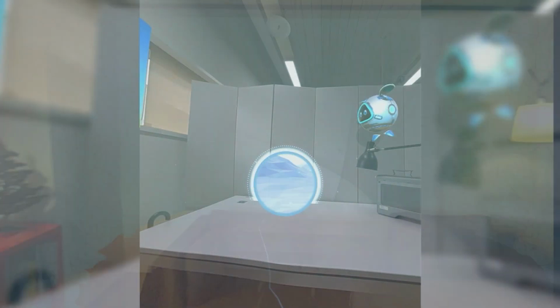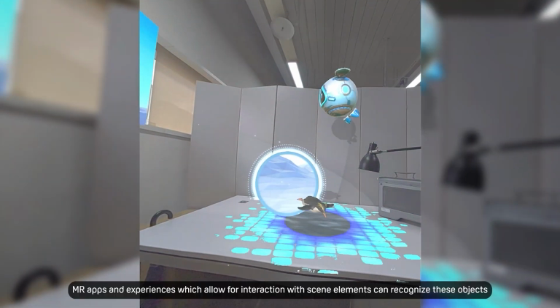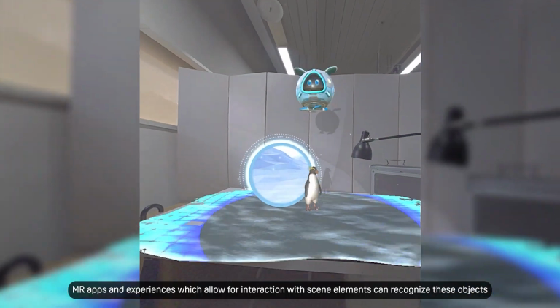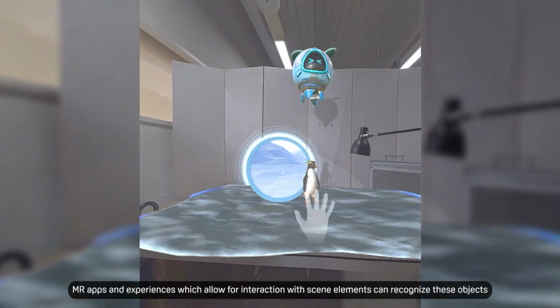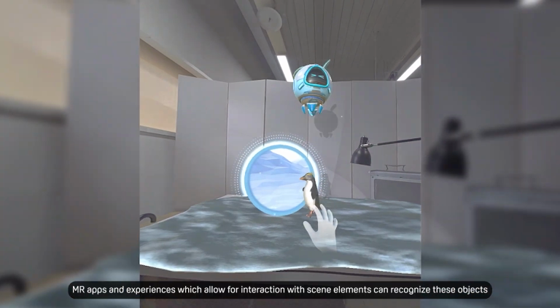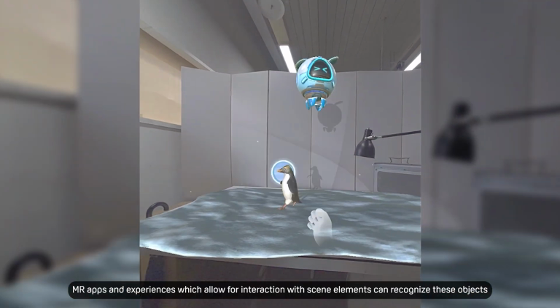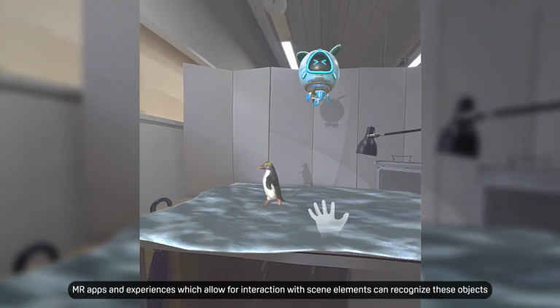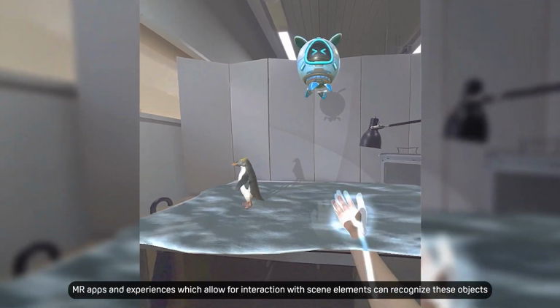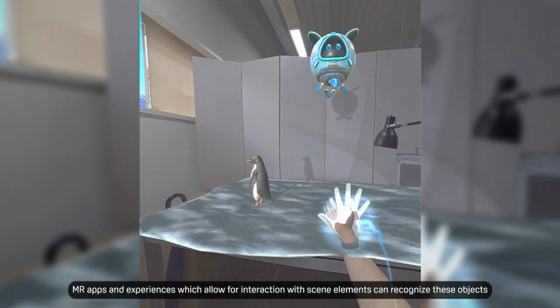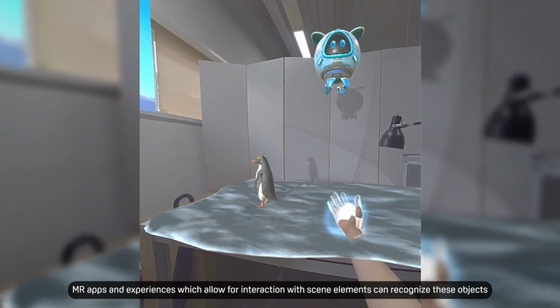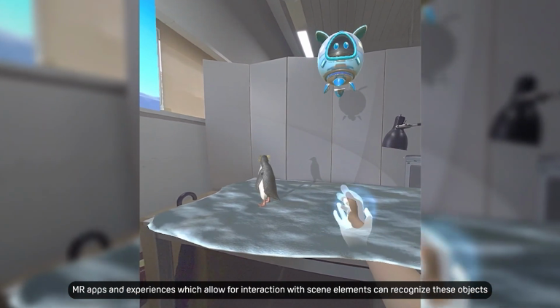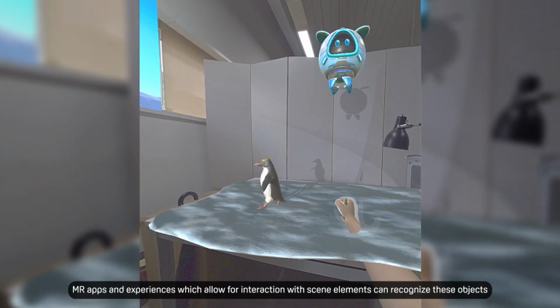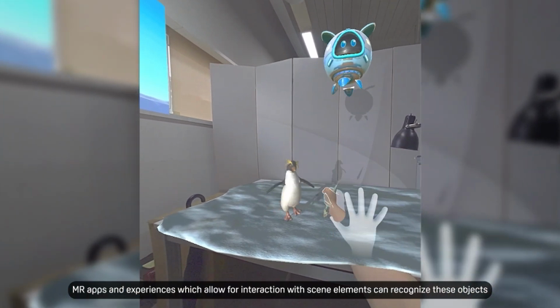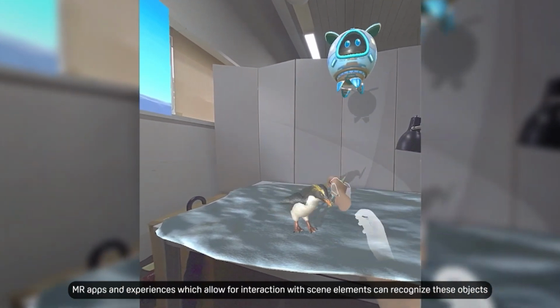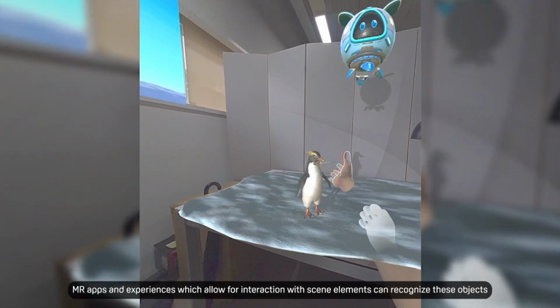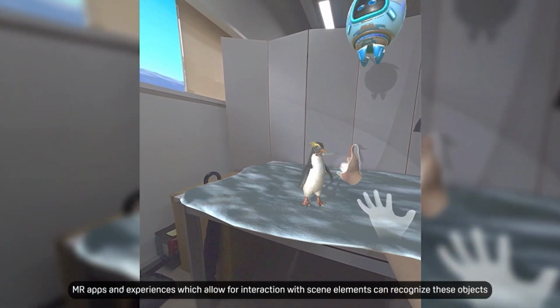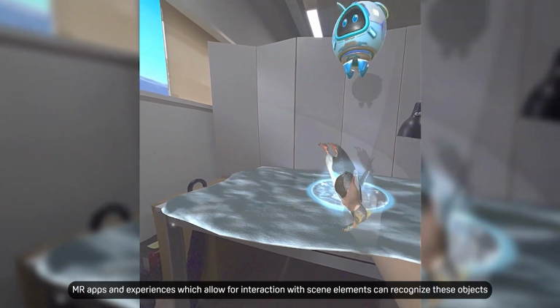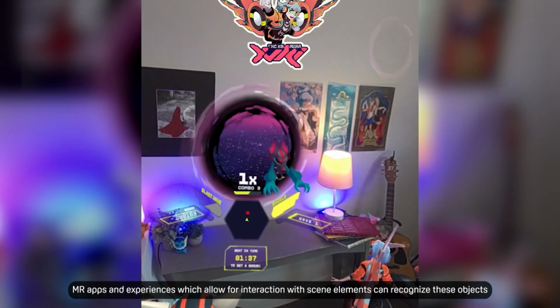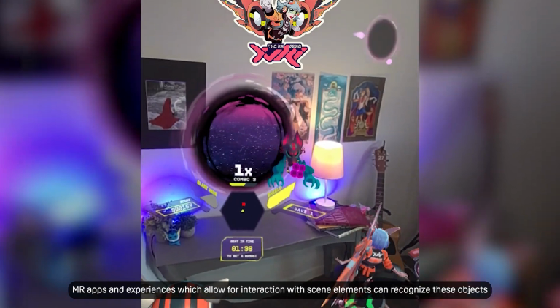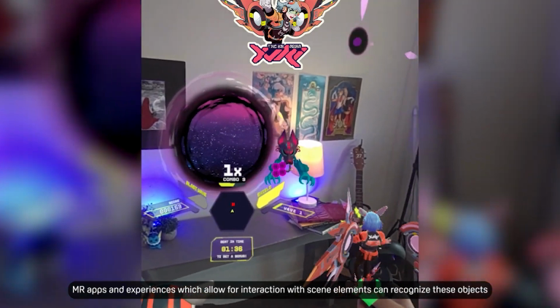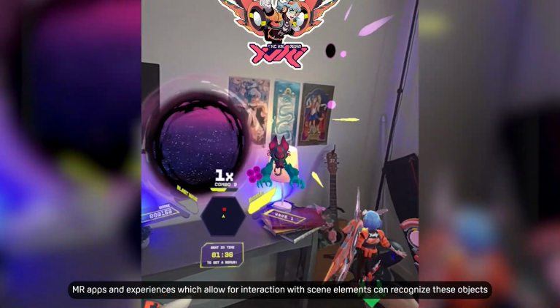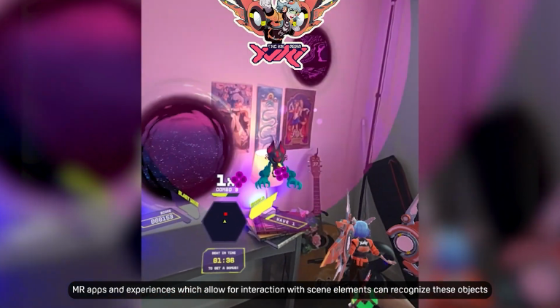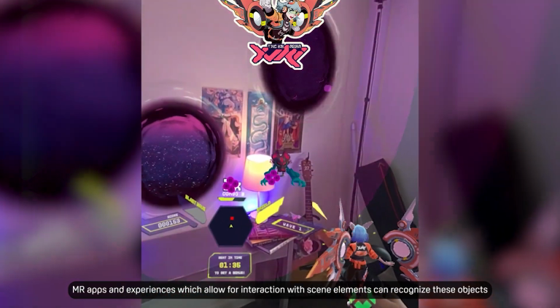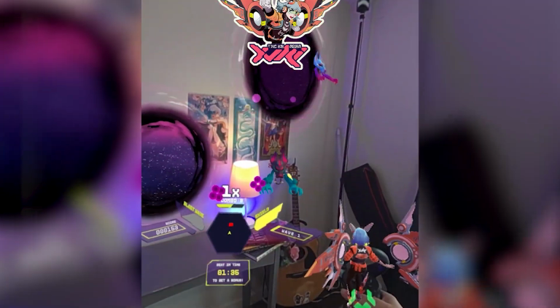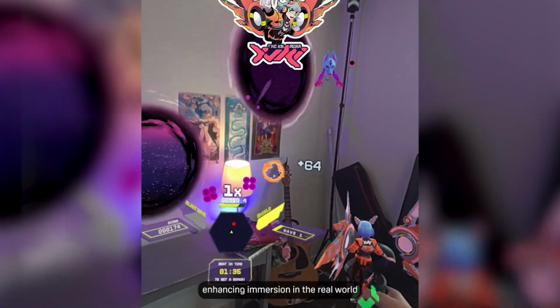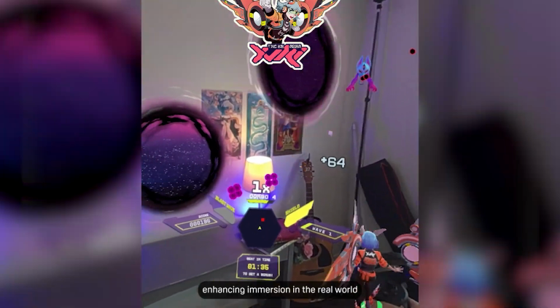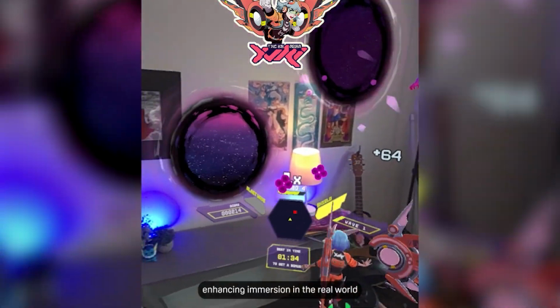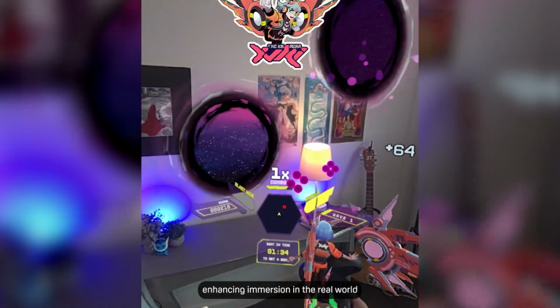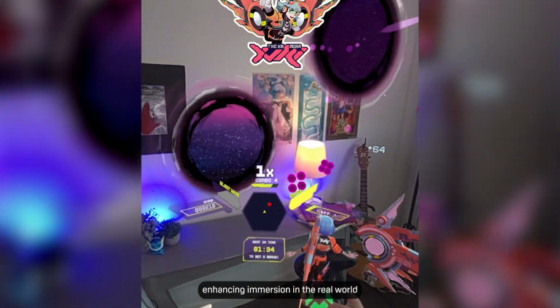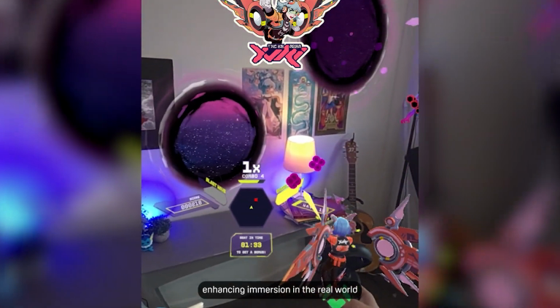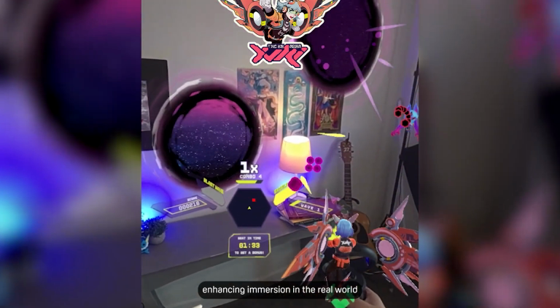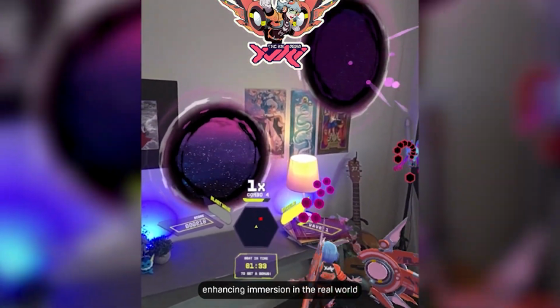MR apps and experiences which allow for interaction with scene elements can recognize these objects, enhancing immersion in the real world.